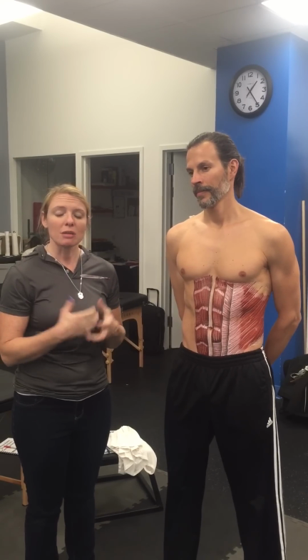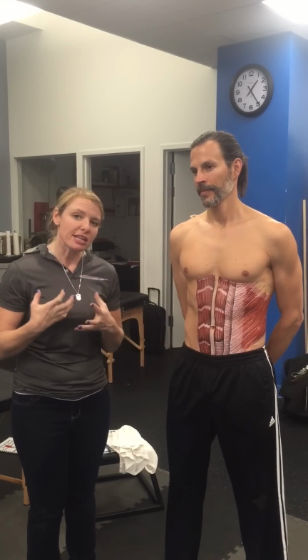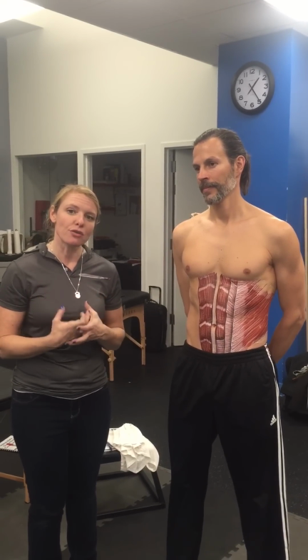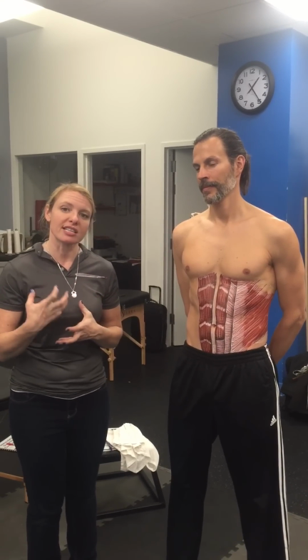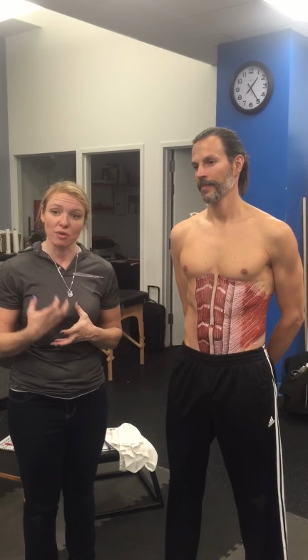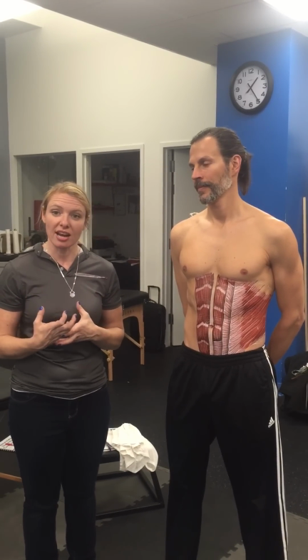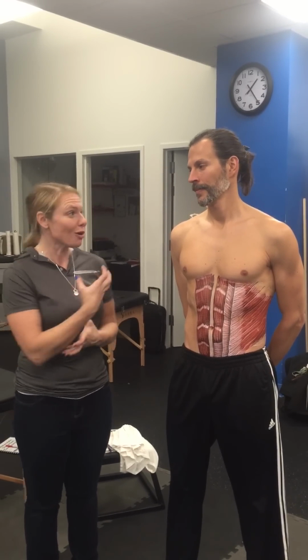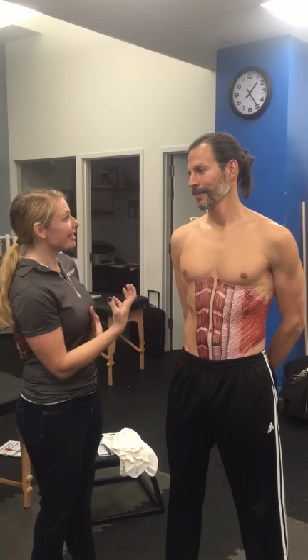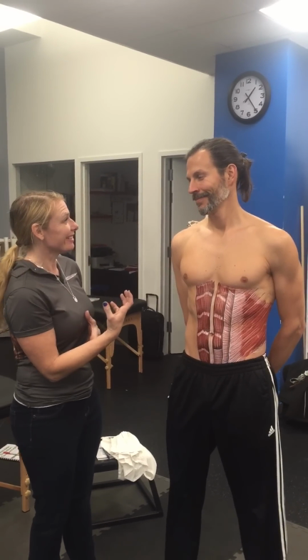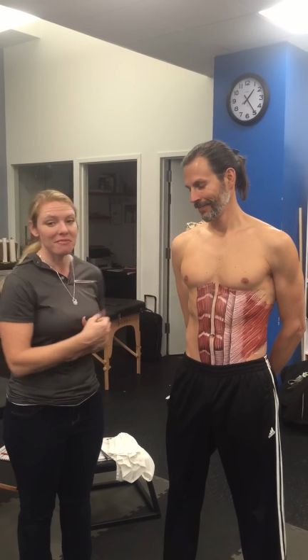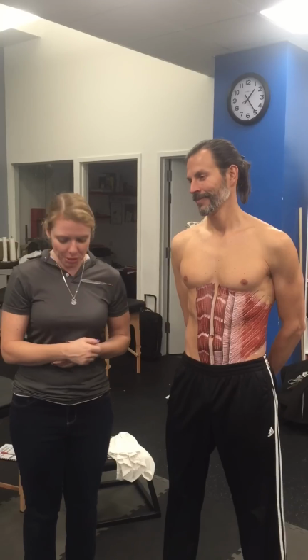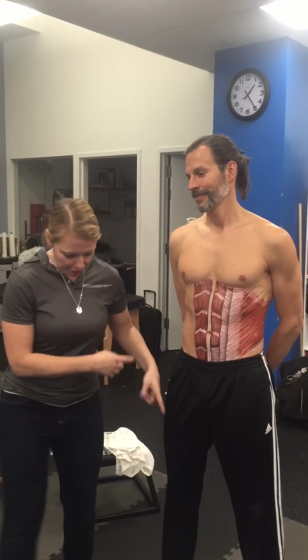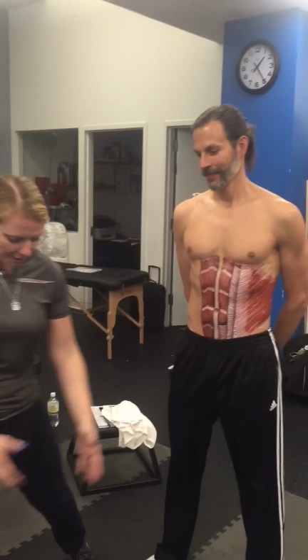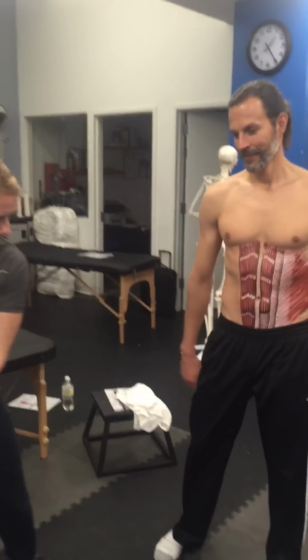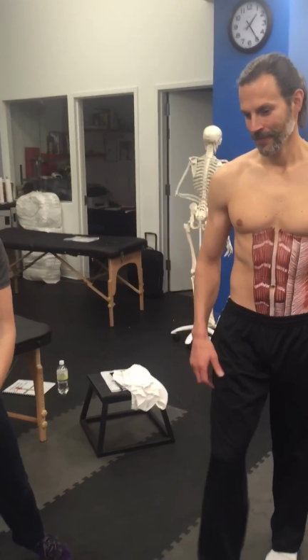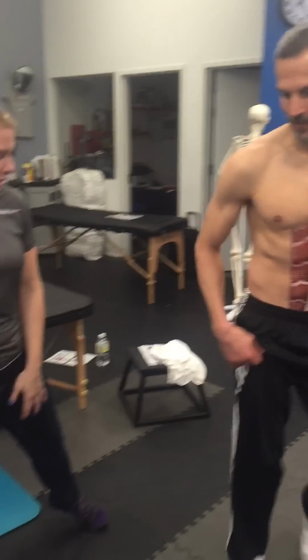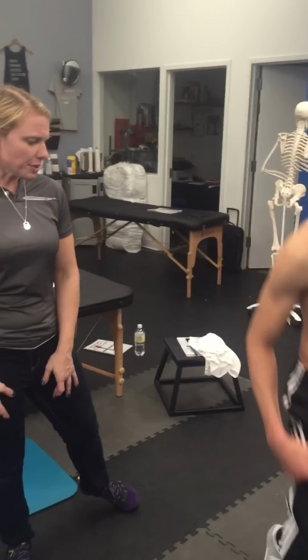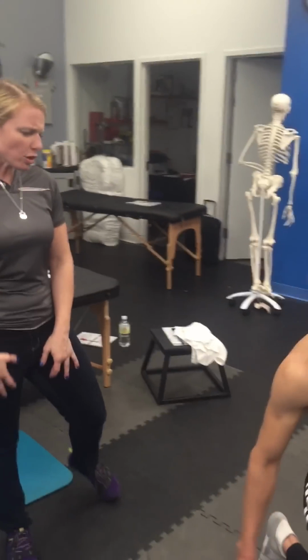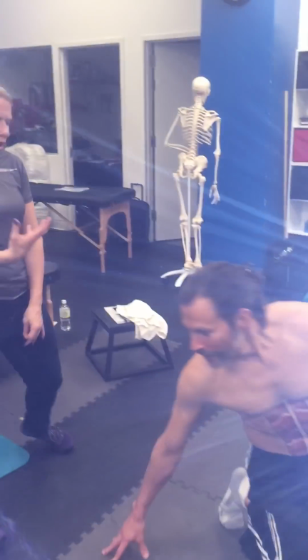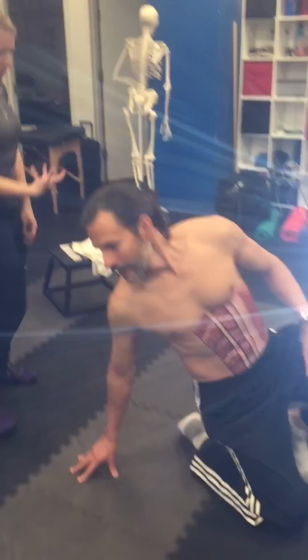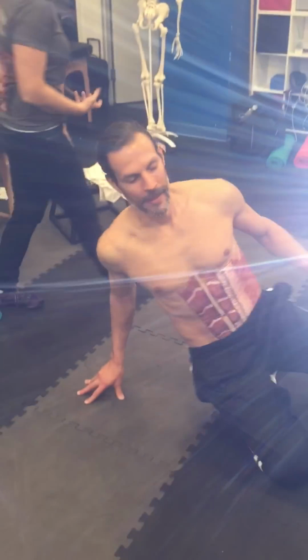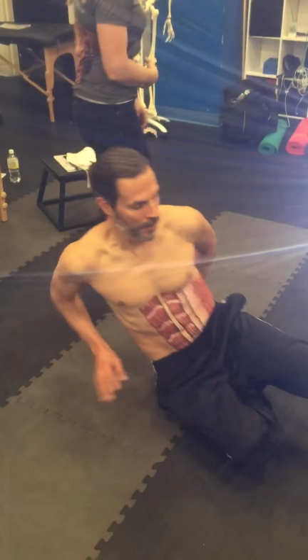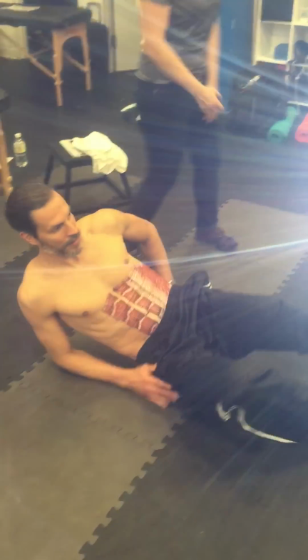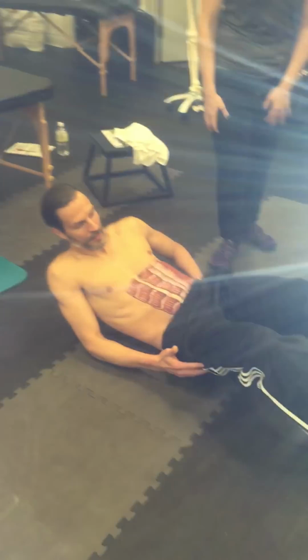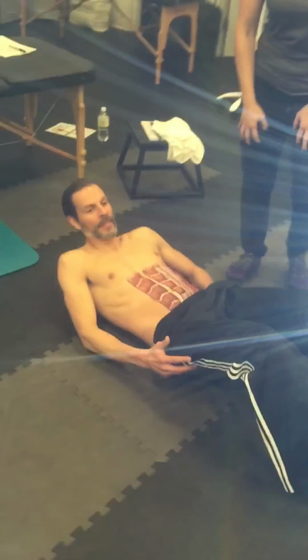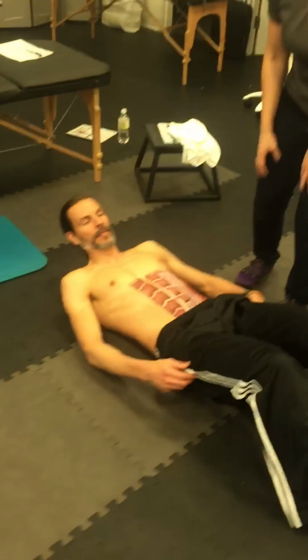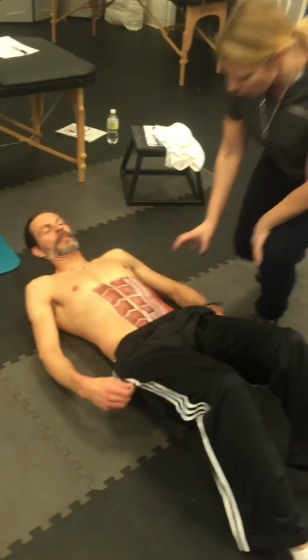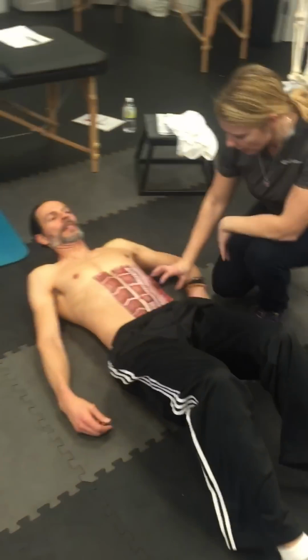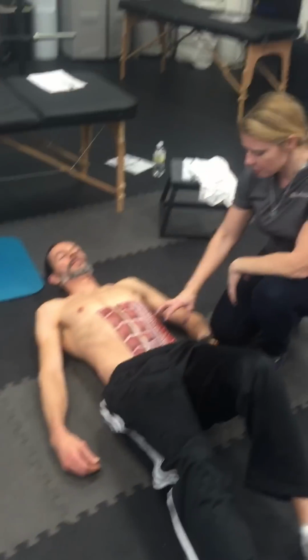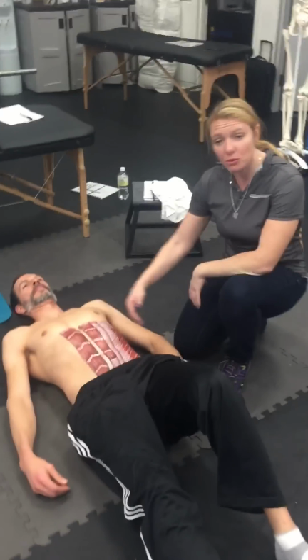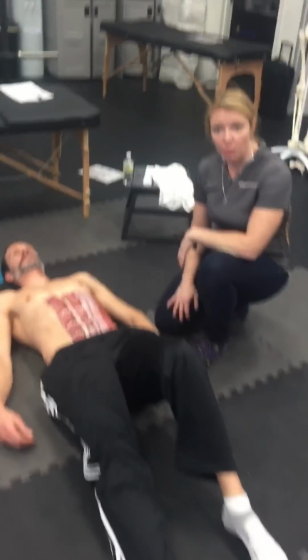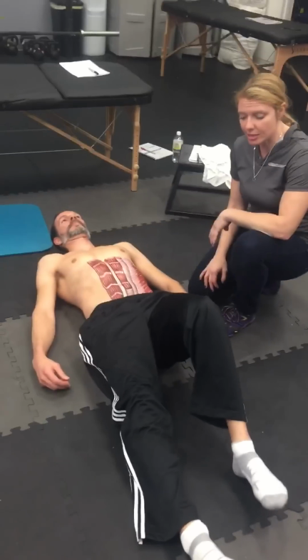So one of the best things you can do for diastasis recti is coach breathing. So let's put you in a flat back position. Instead of doing crunches, which are probably not appropriate, you want to actually work these muscles with breathing.